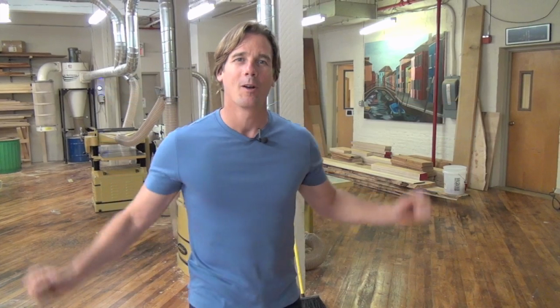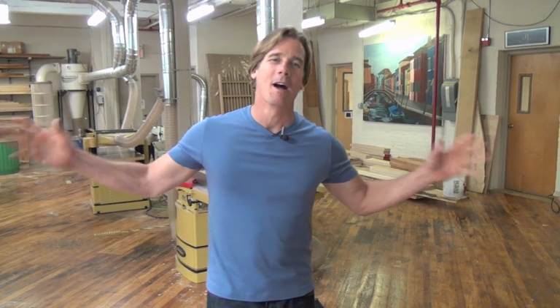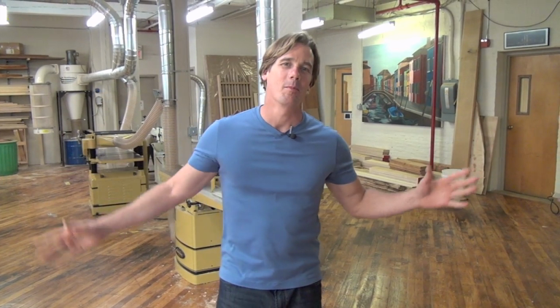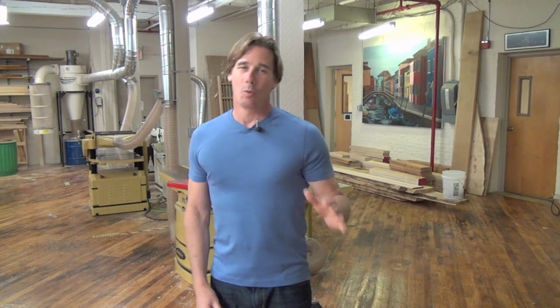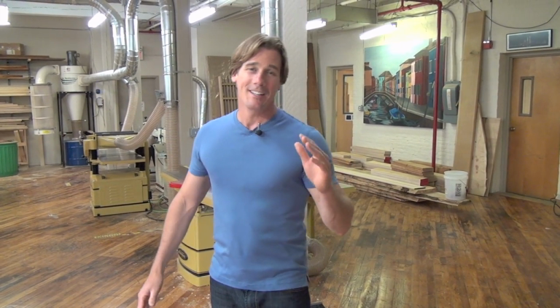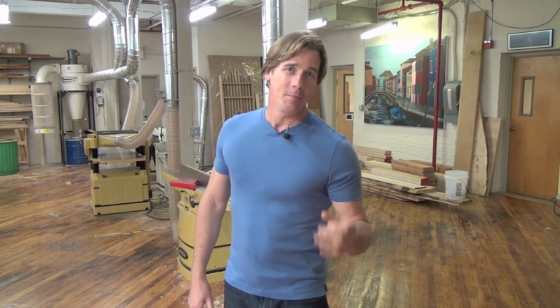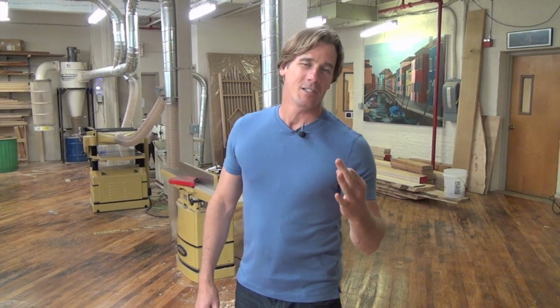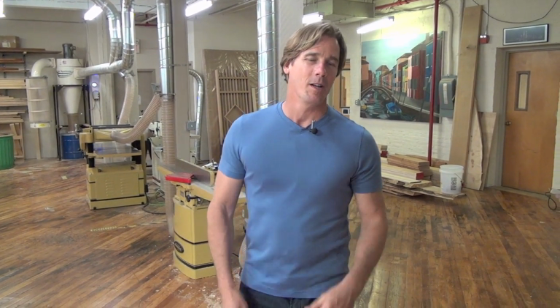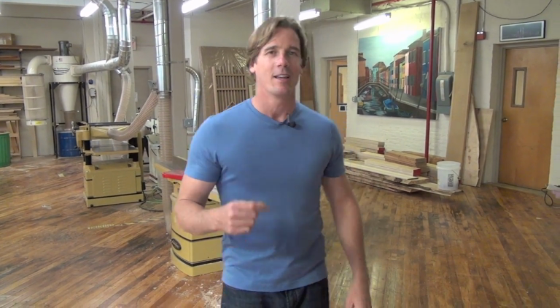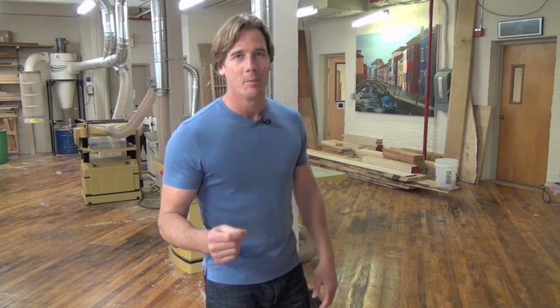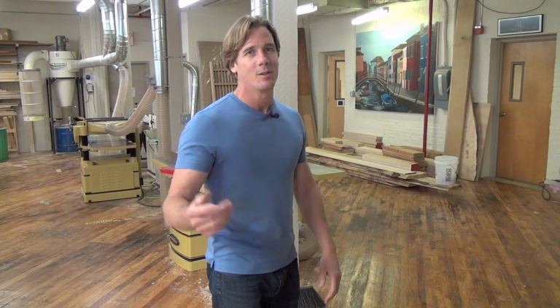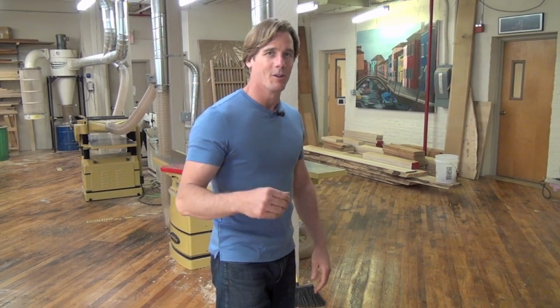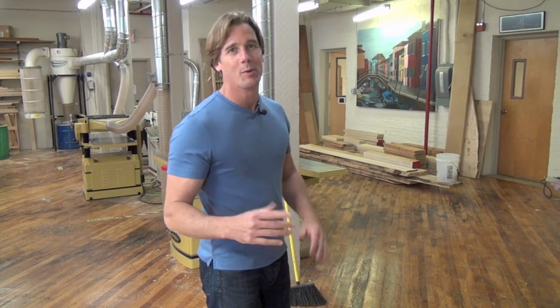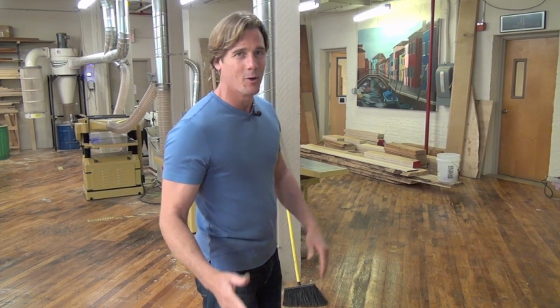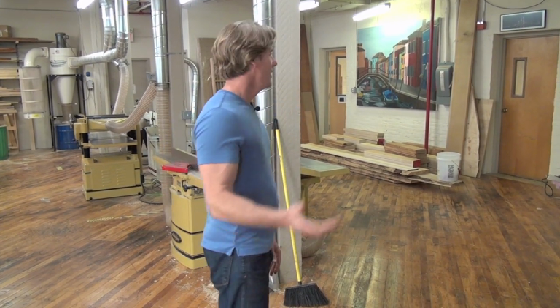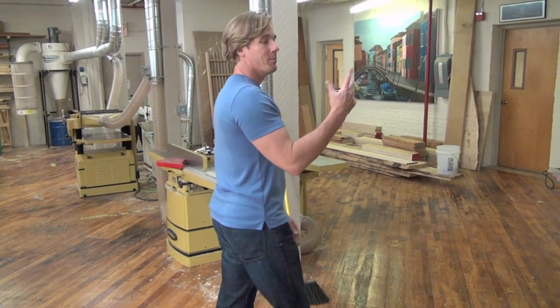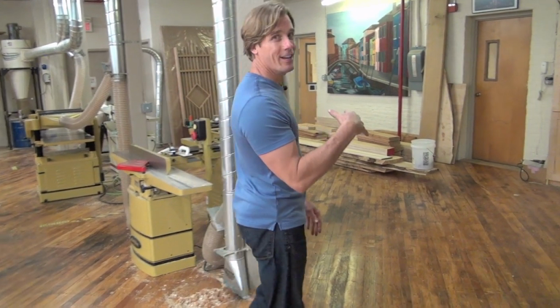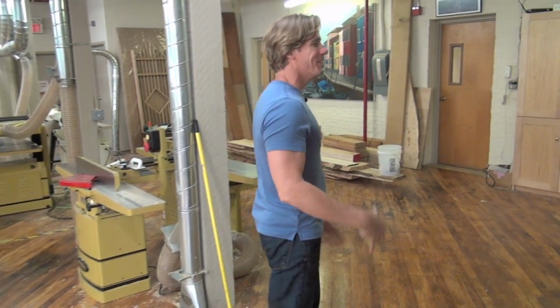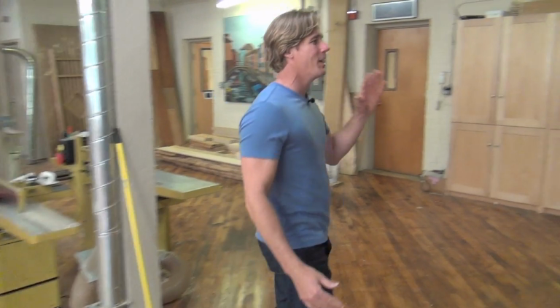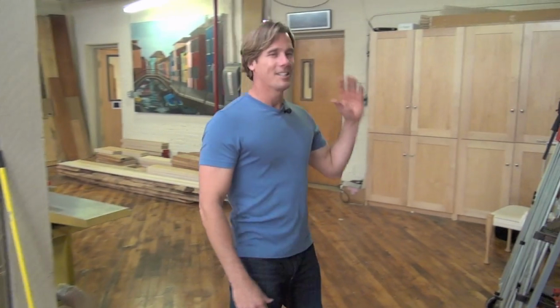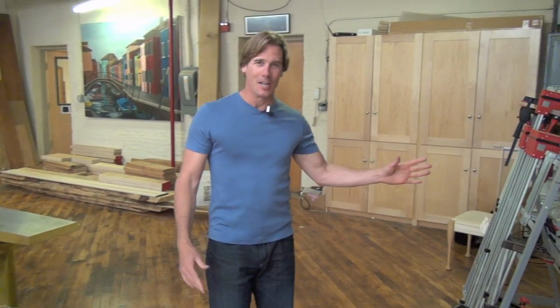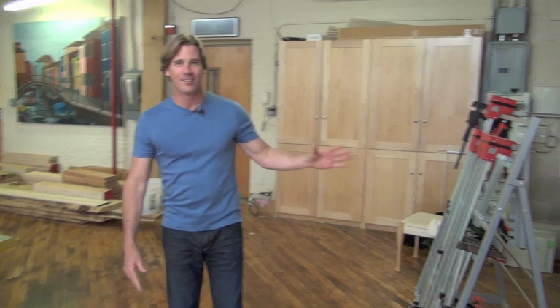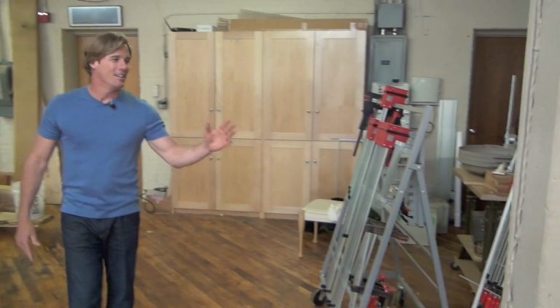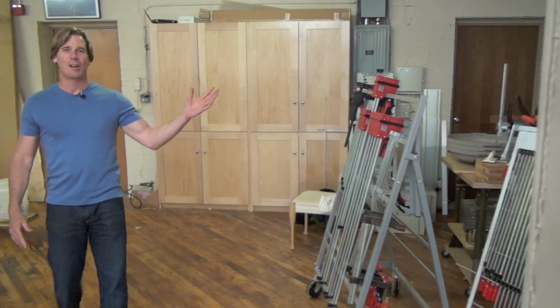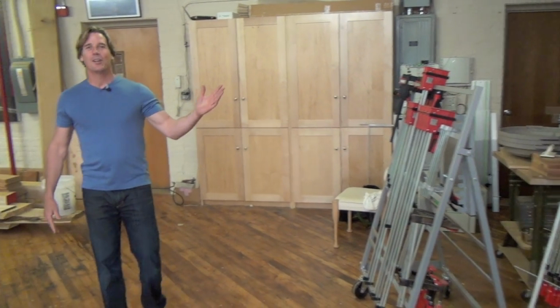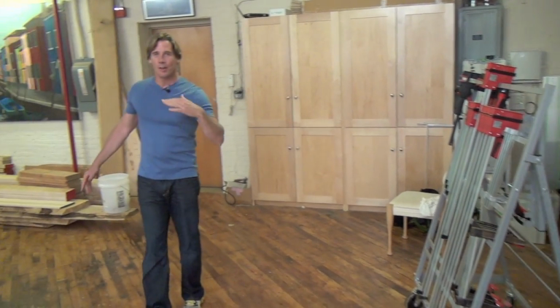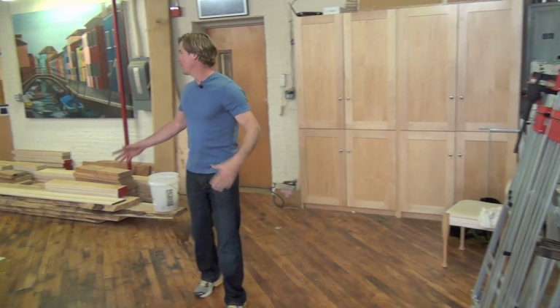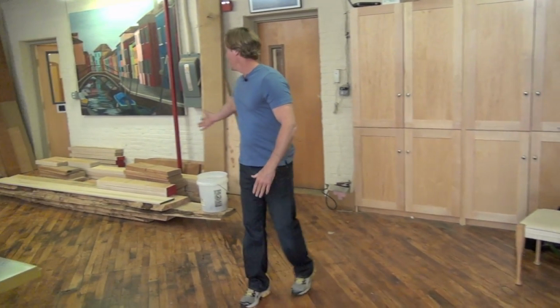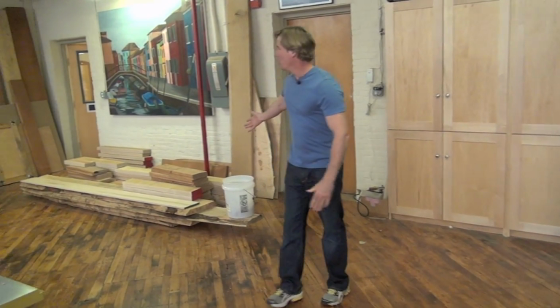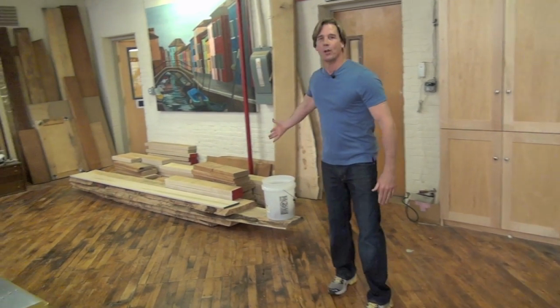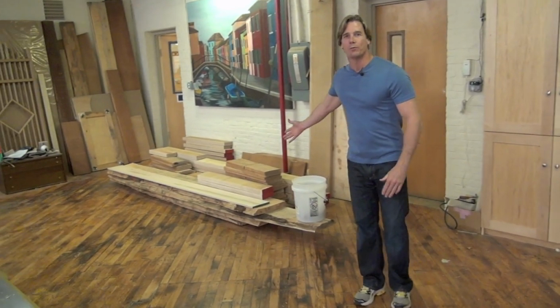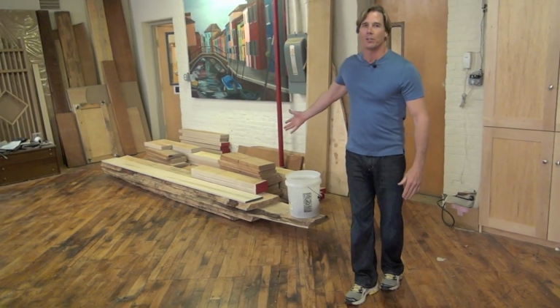Welcome to my shop. We're really neck deep in Season 3, but I thought I'd take a couple of minutes to walk around and show you what we got going on. If you come down here, you can see that we have clamps and some trash, but over here are some of the wood that we're going to be using for Season 3.